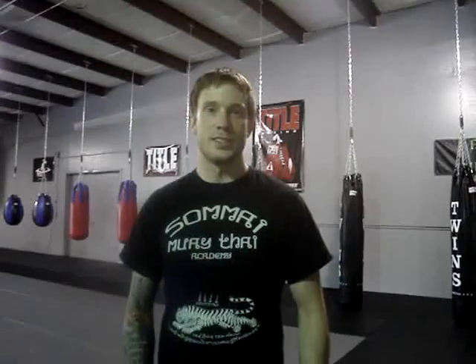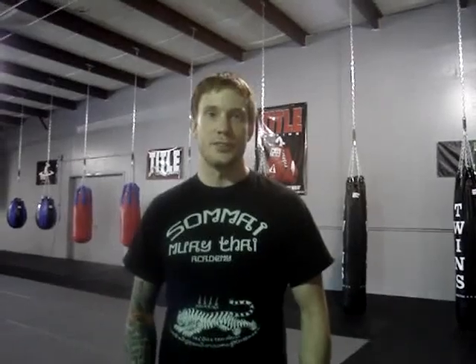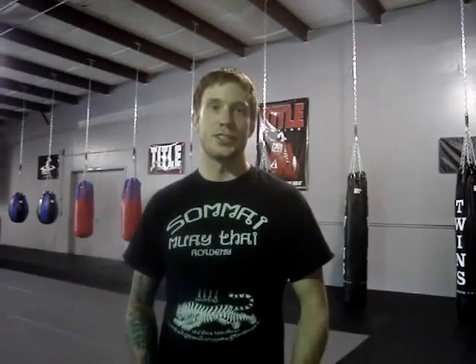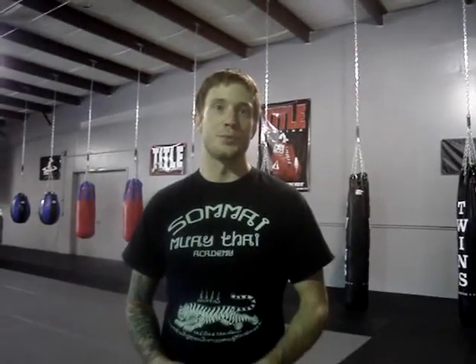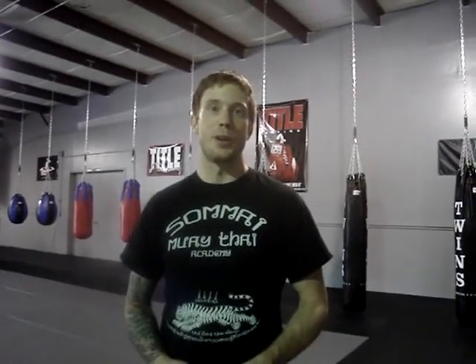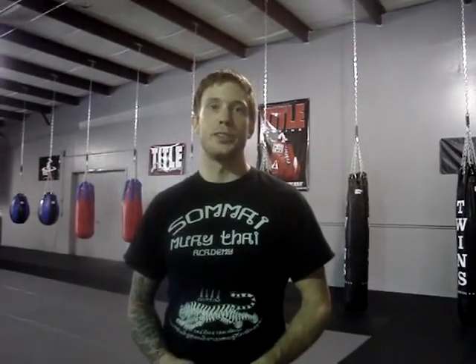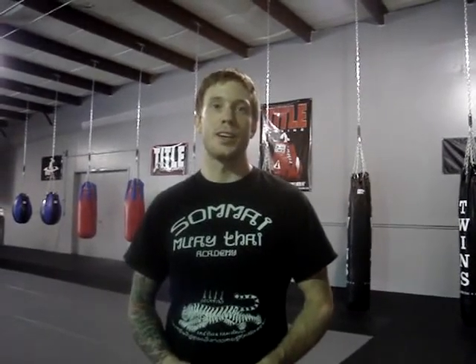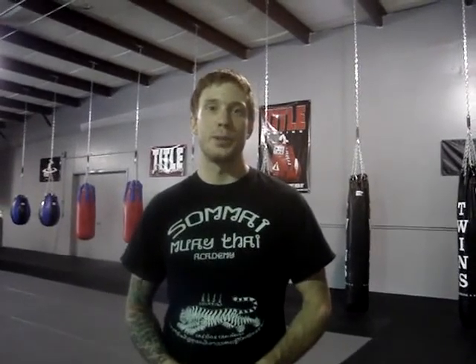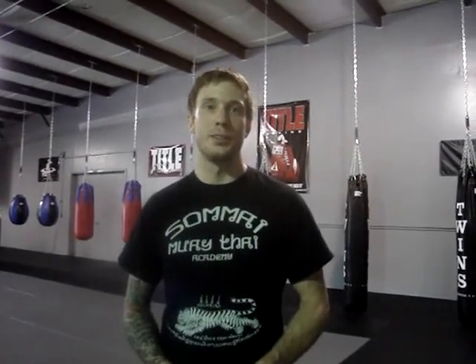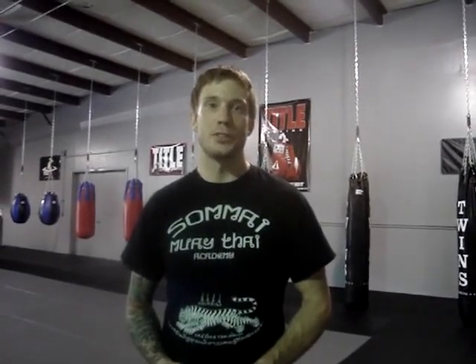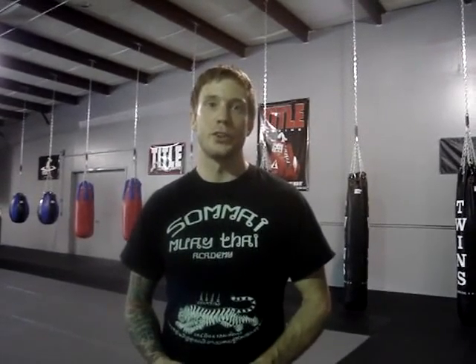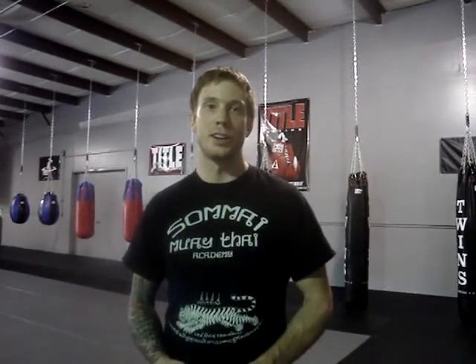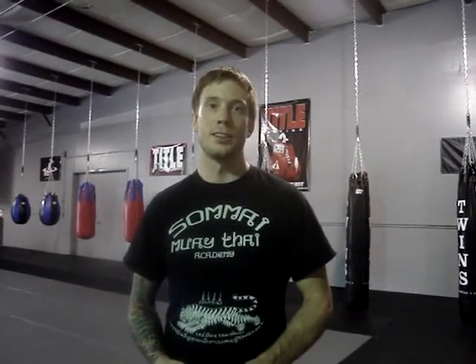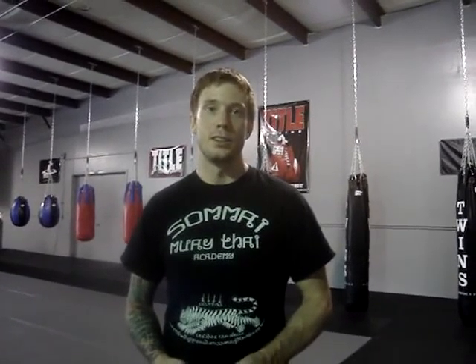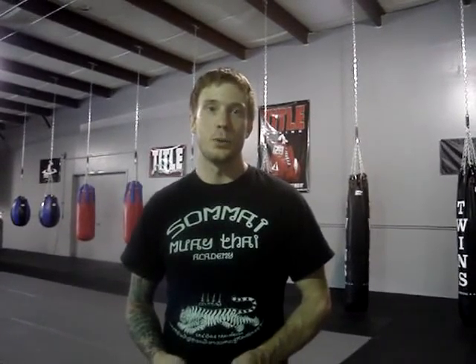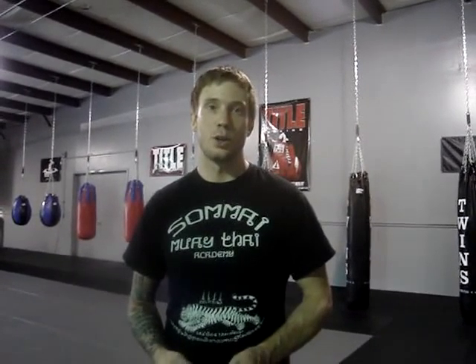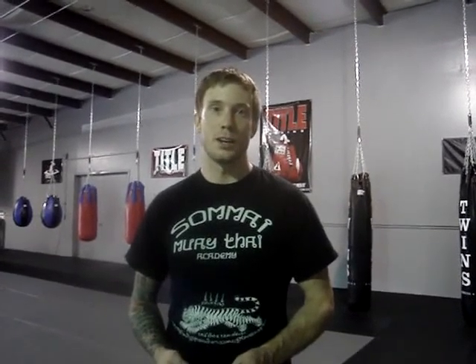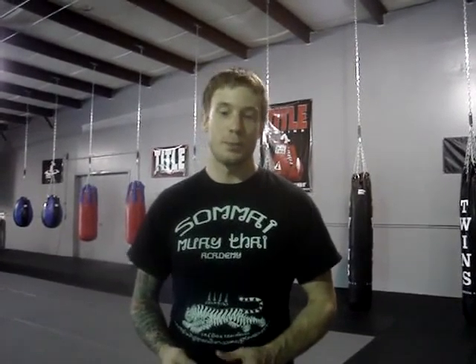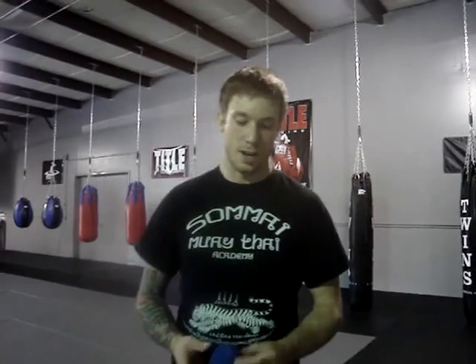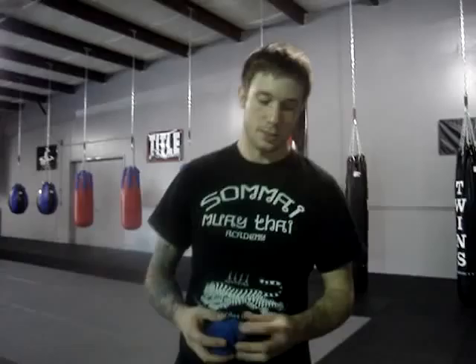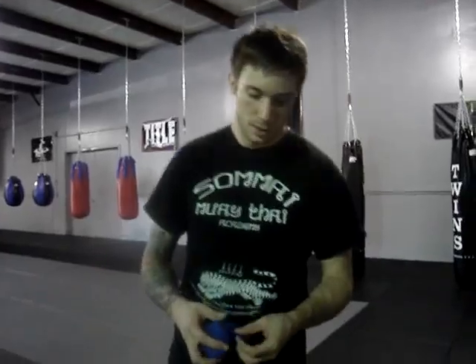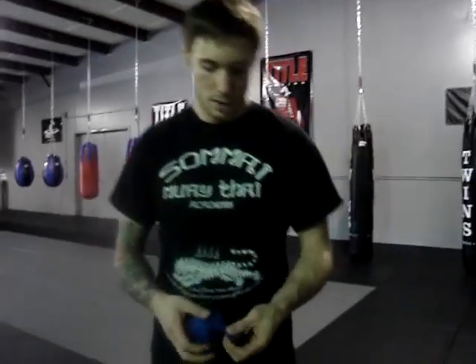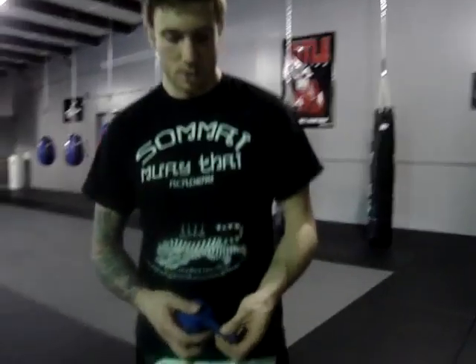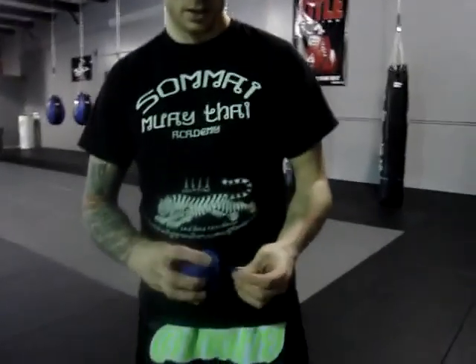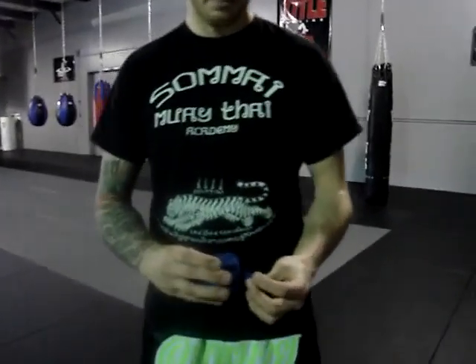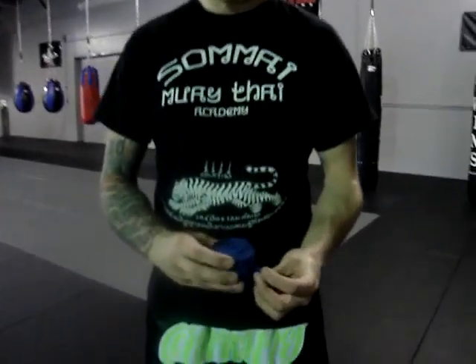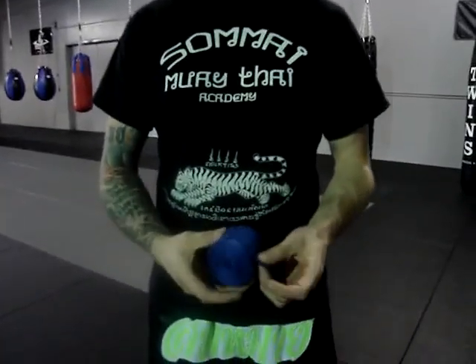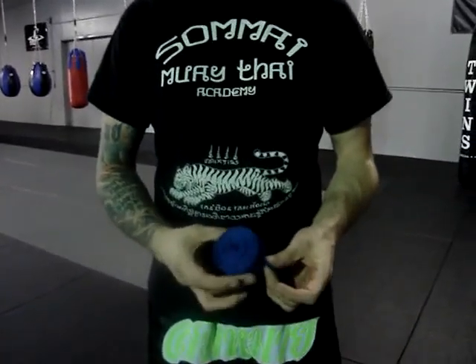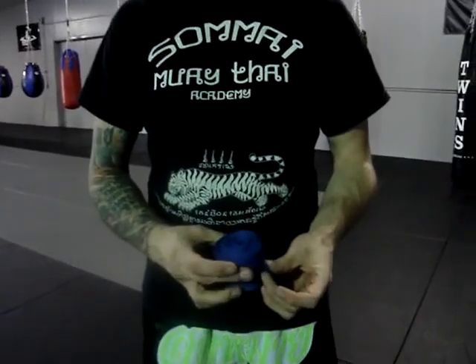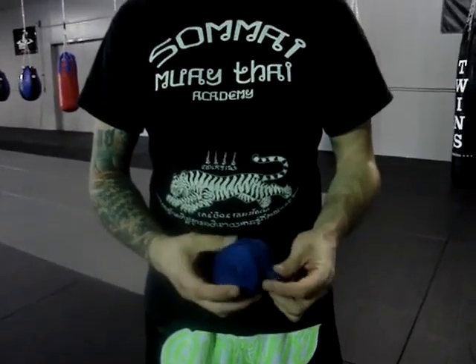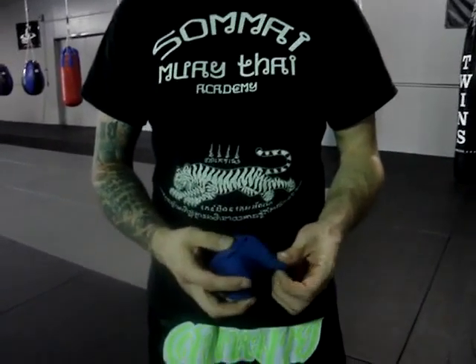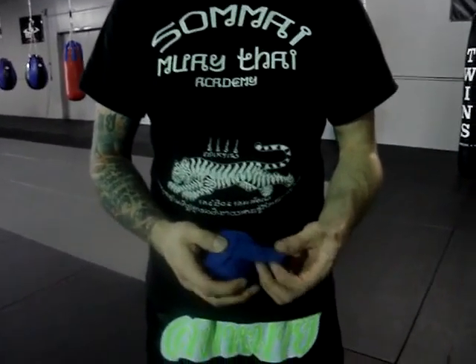This is Aaron Fisher from SoMai Muay Thai Academy in Morrisville, North Carolina. Today we're going to go over how to wrap your hands. We've got just a basic 180-inch hand wrap here.